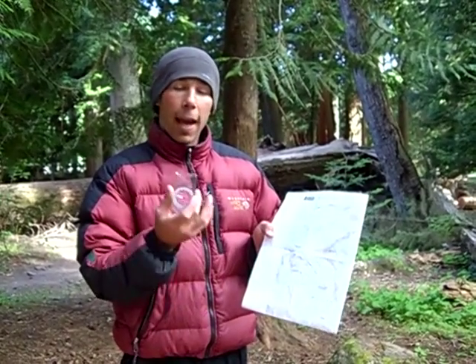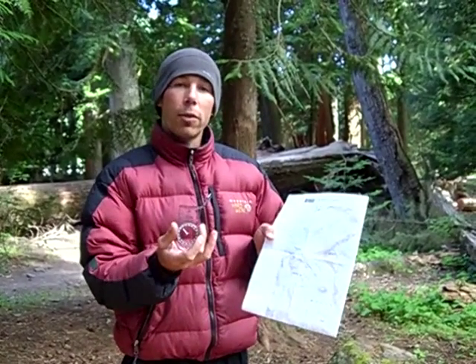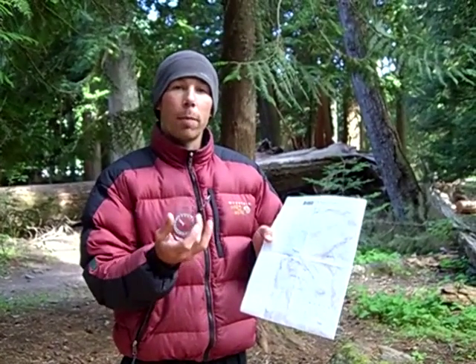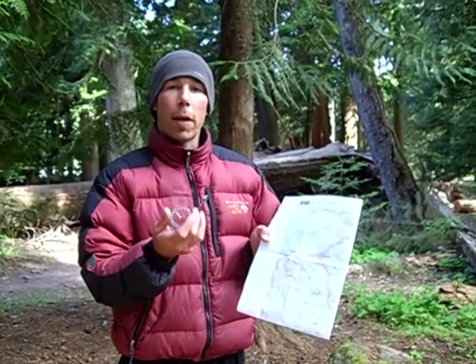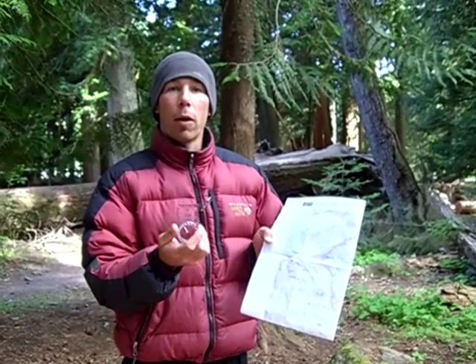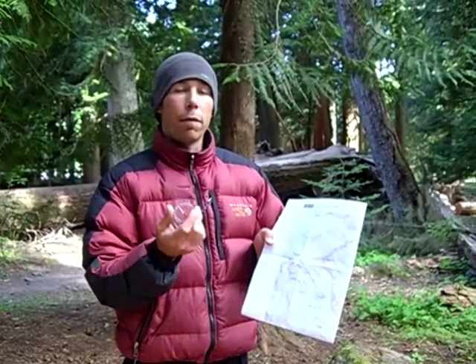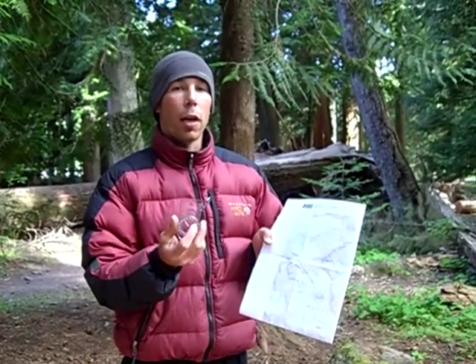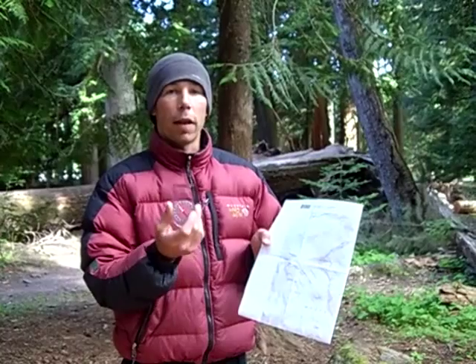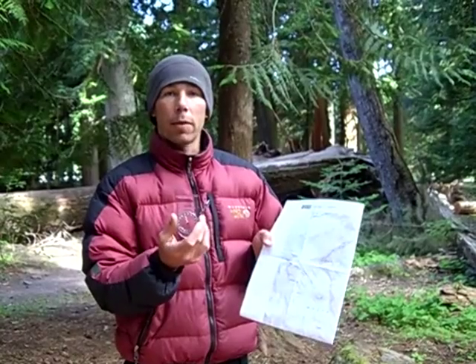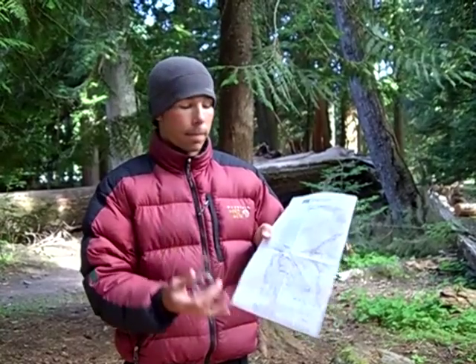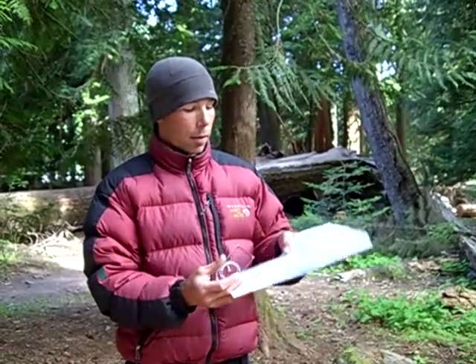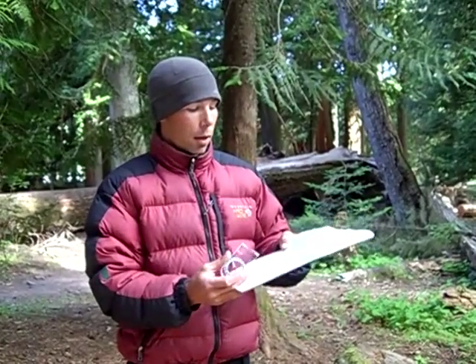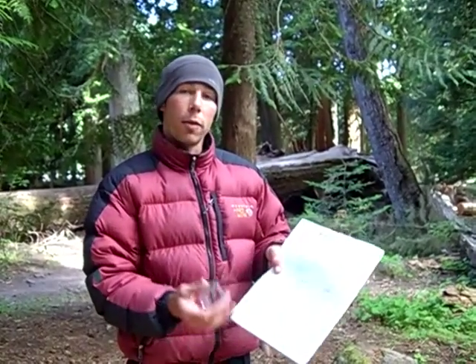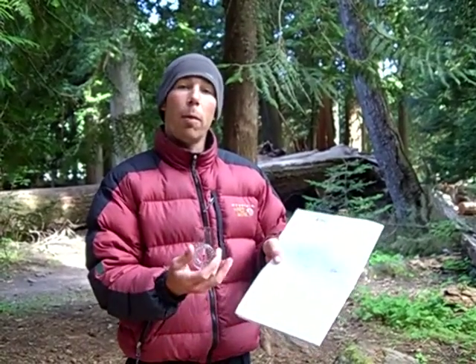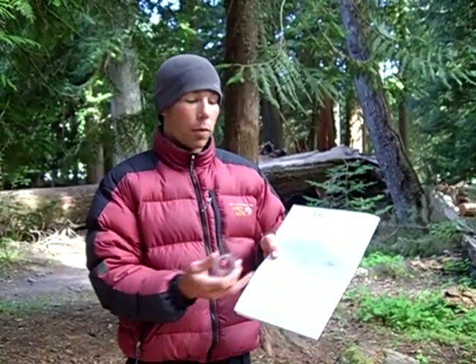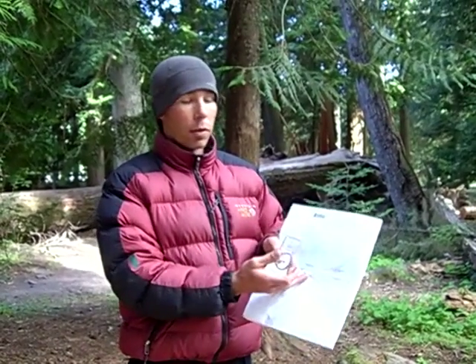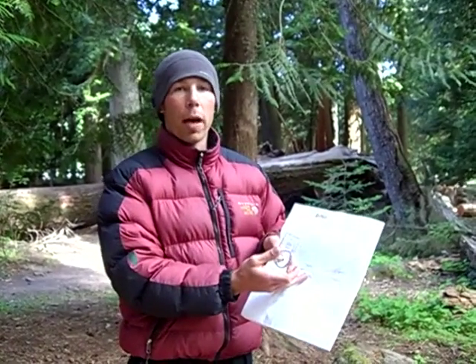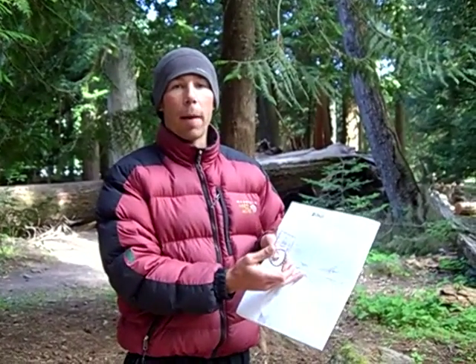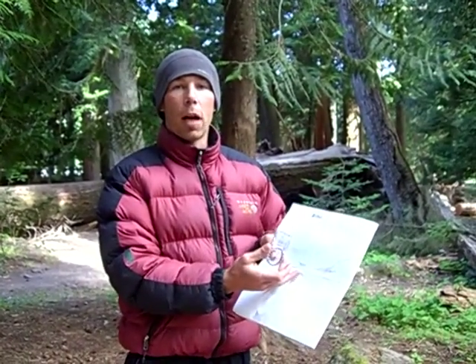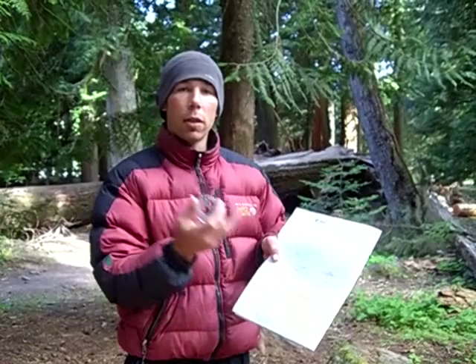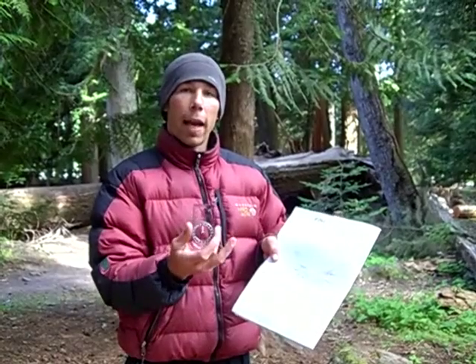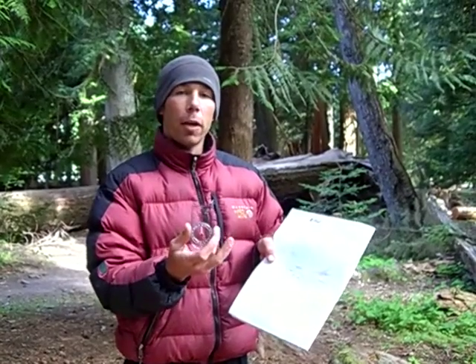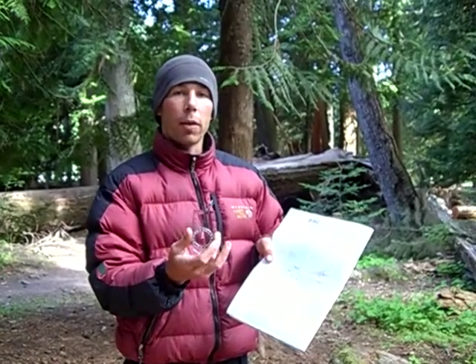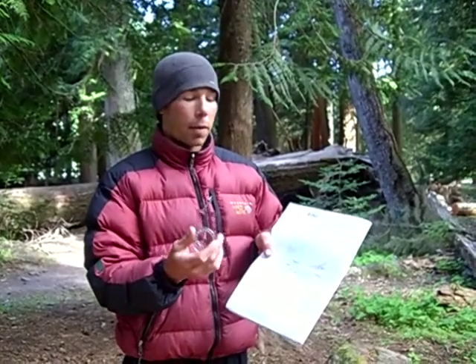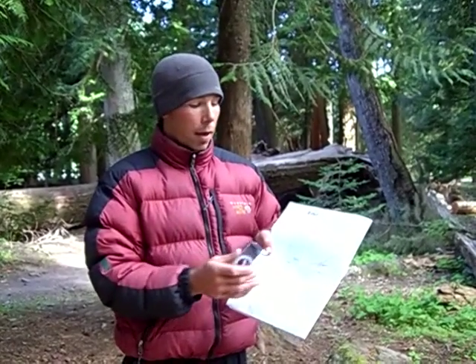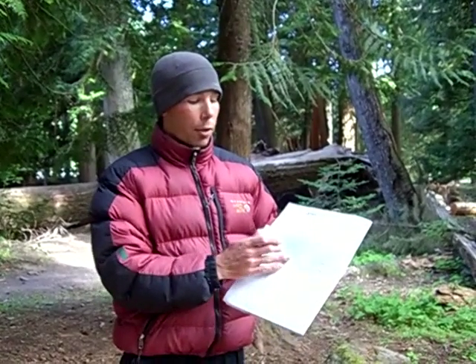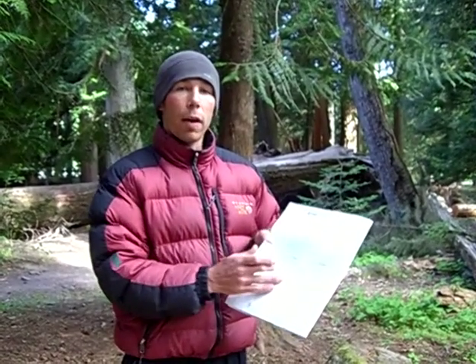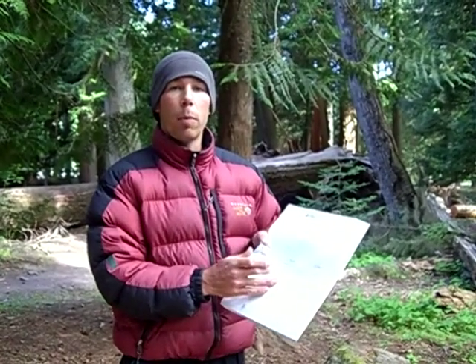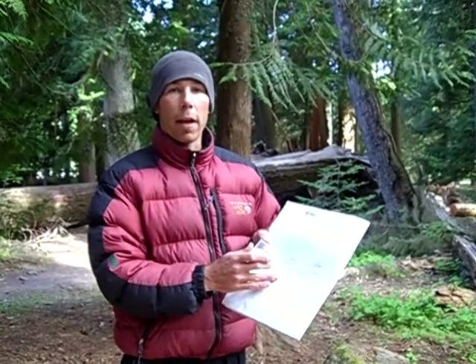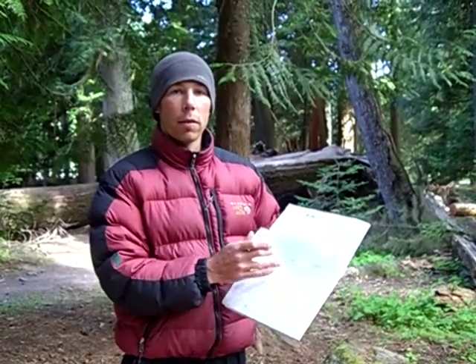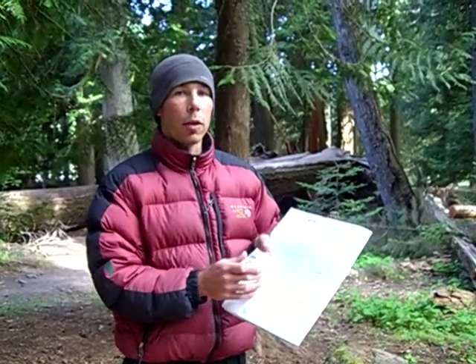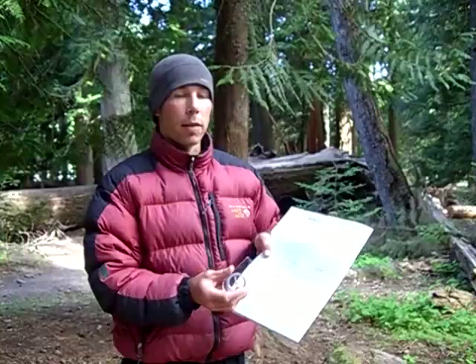You also need to be familiar with the basic parts and function of a compass. If you have both of those — topographic map reading knowledge and familiarity with a compass — I'm going to show you a very simple way to do this process.